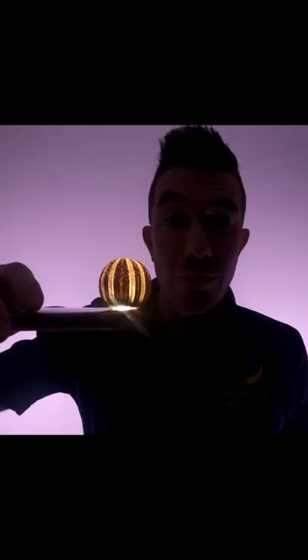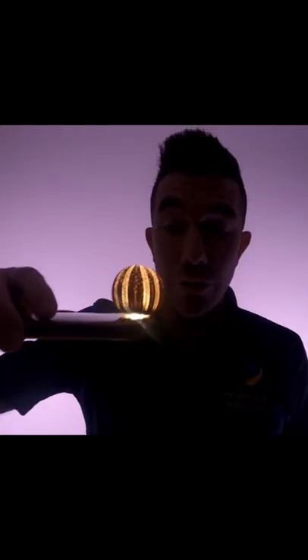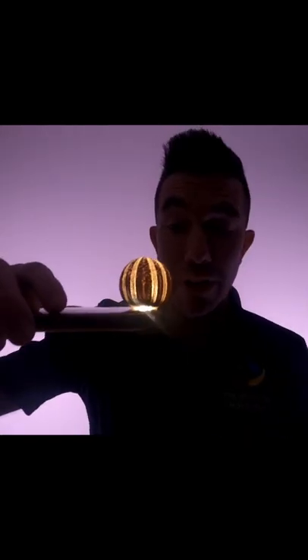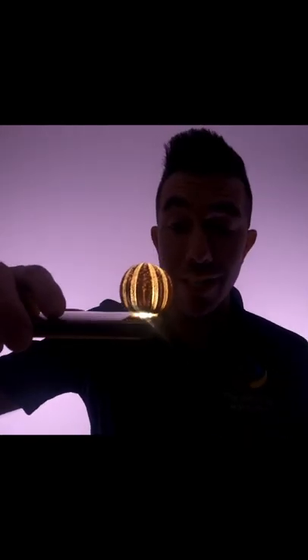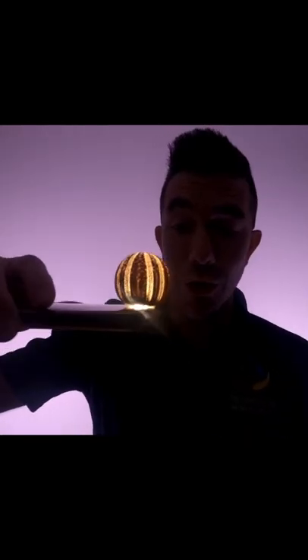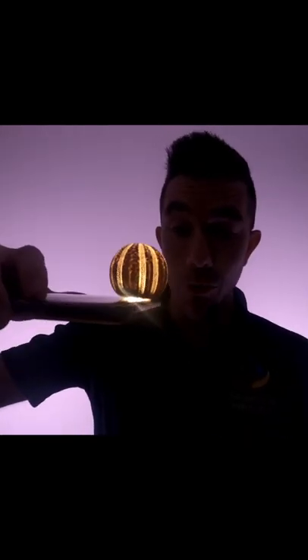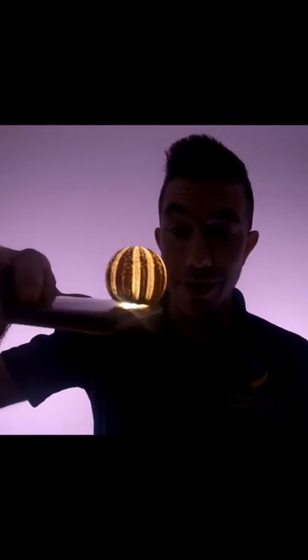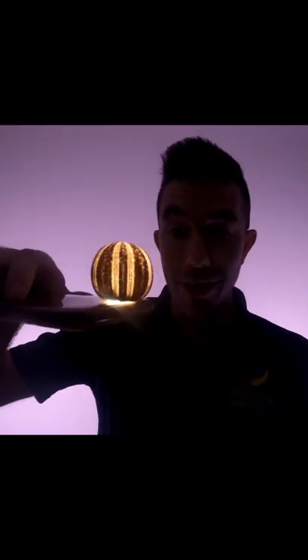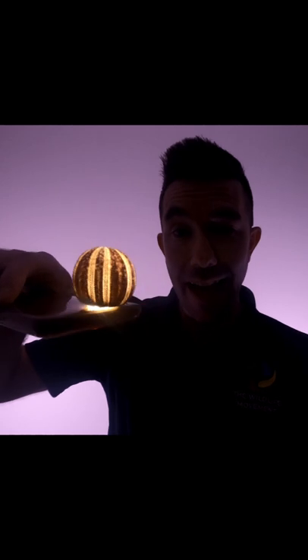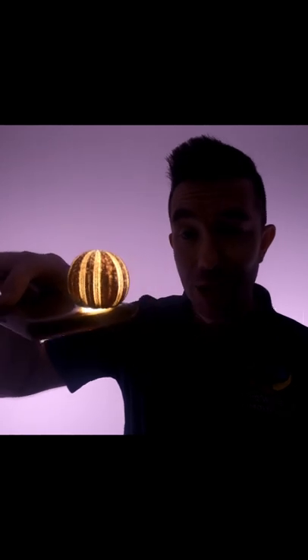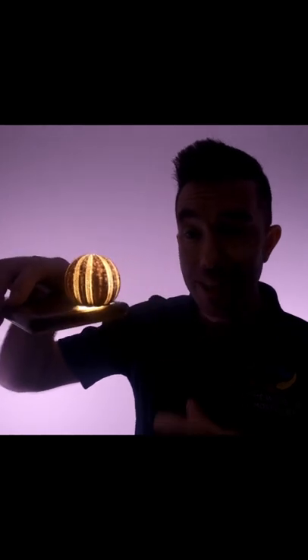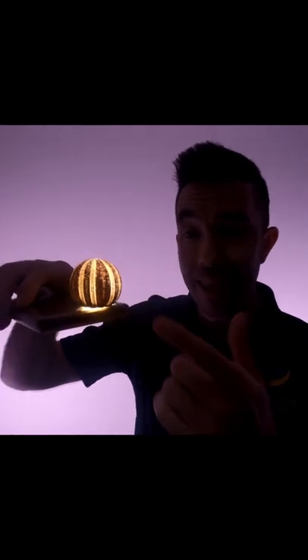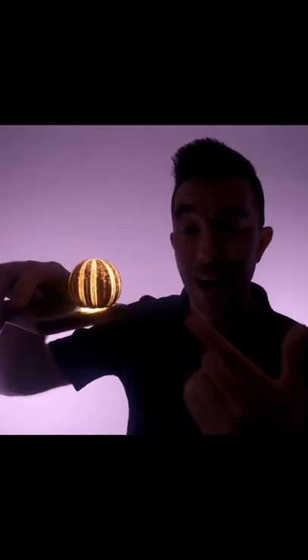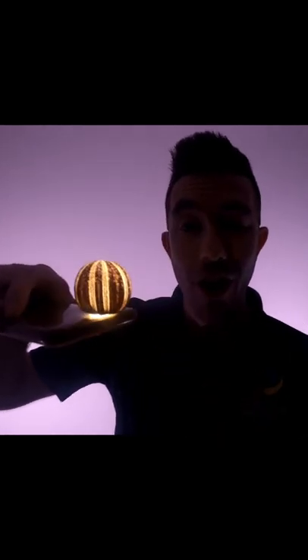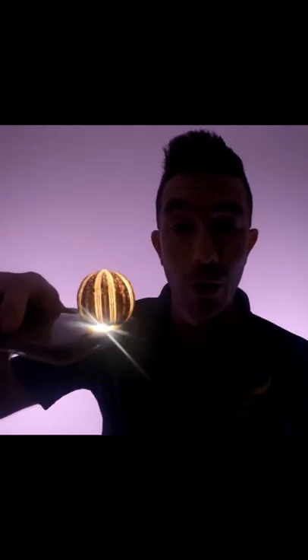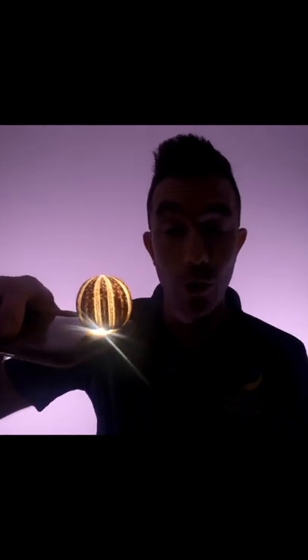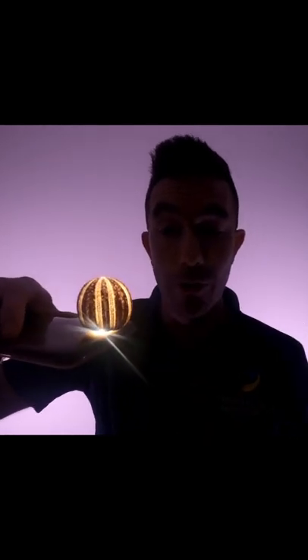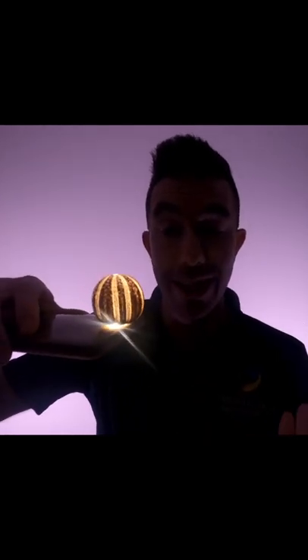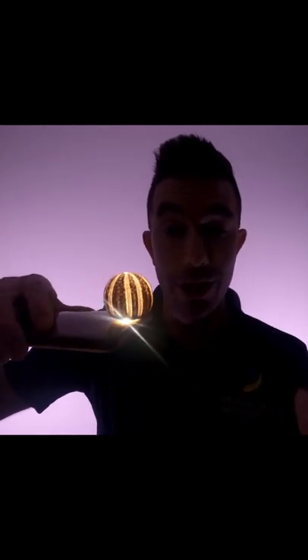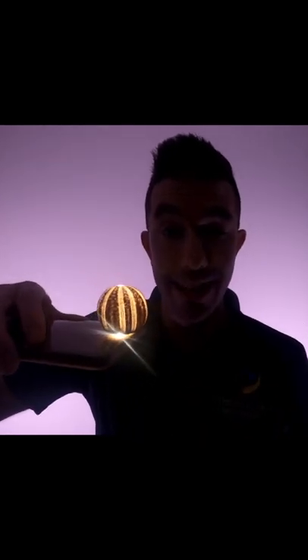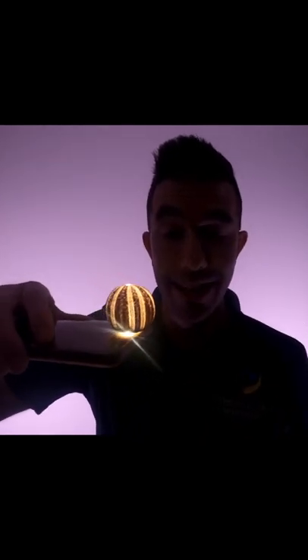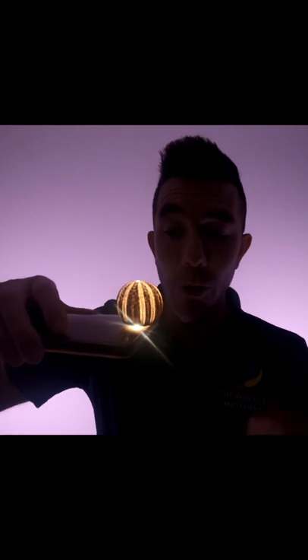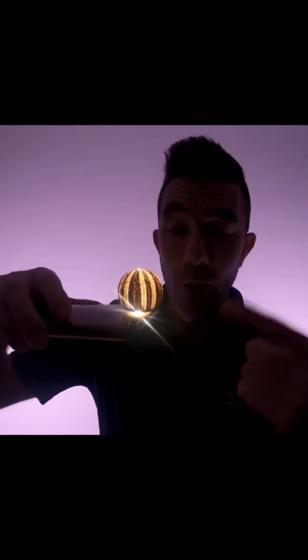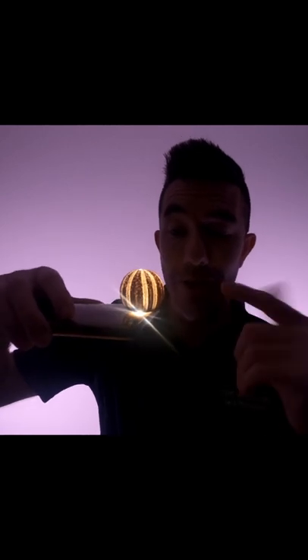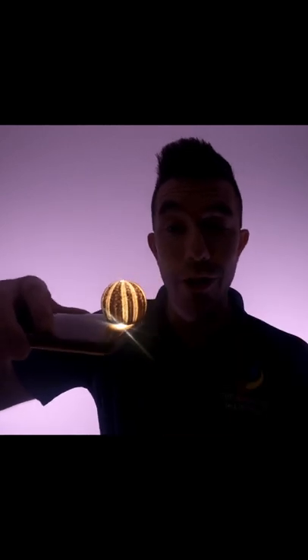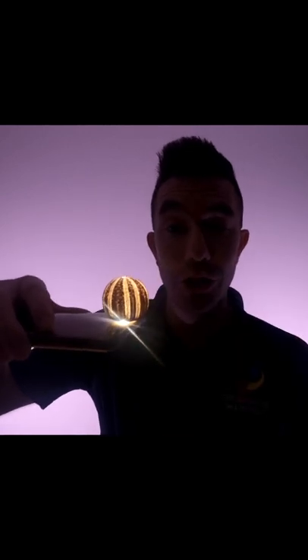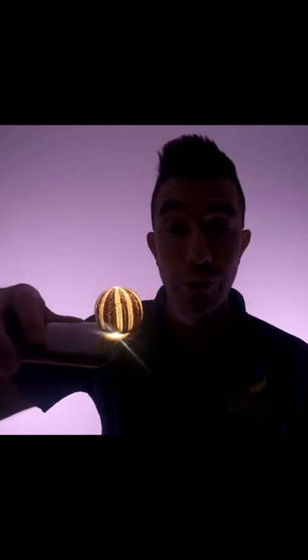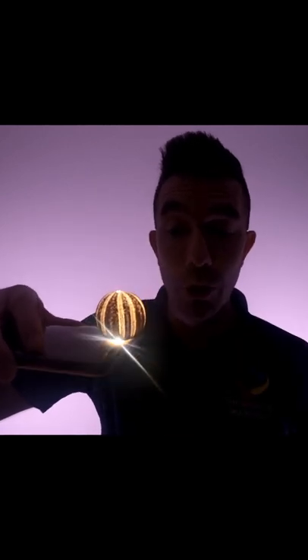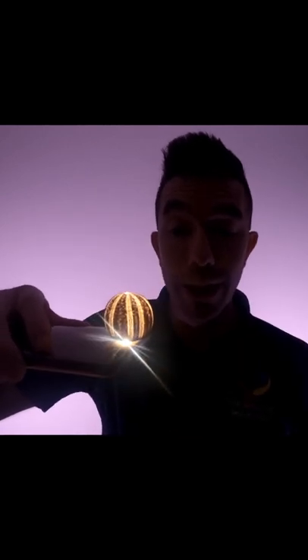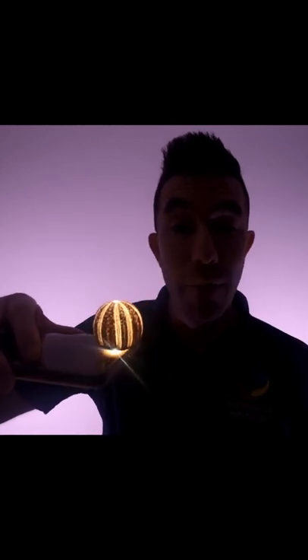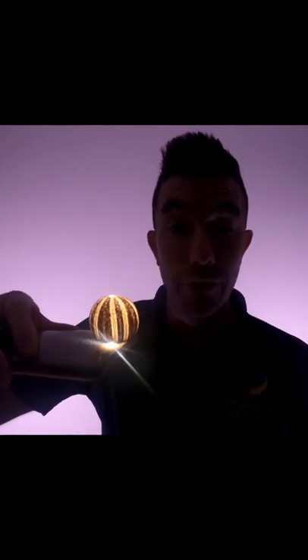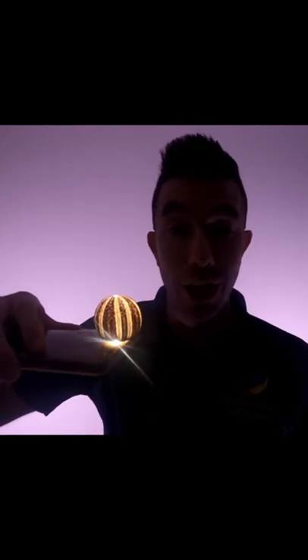I've turned off my video lights to show you what this looks like, and as you can see there are tiny holes all over the sea urchin test, which is where the sea urchin's tube feet would normally come out of their shell.